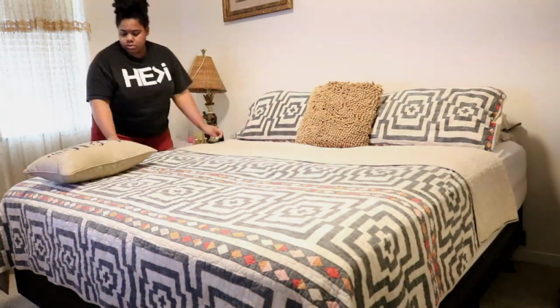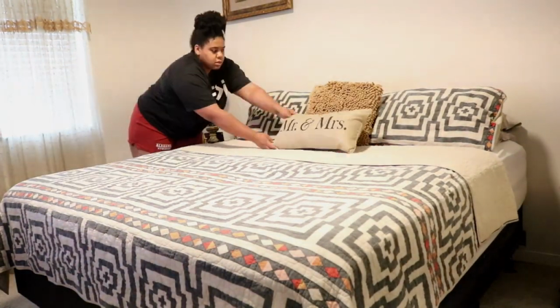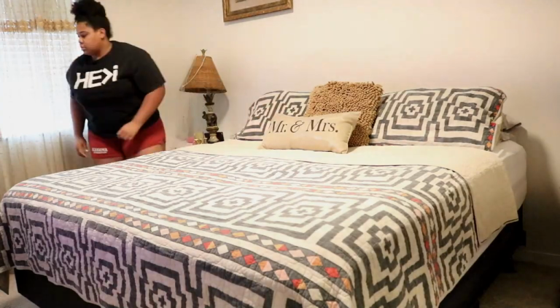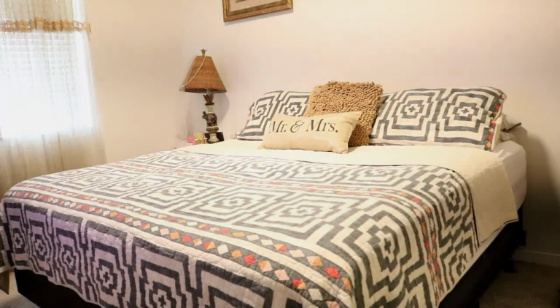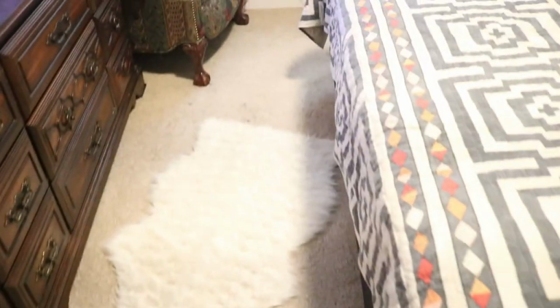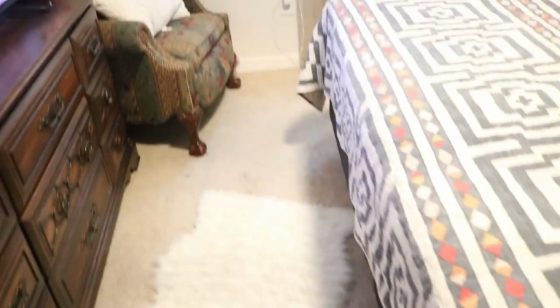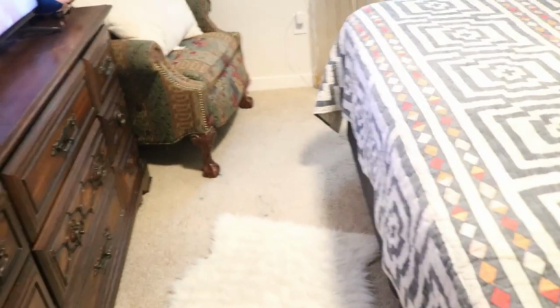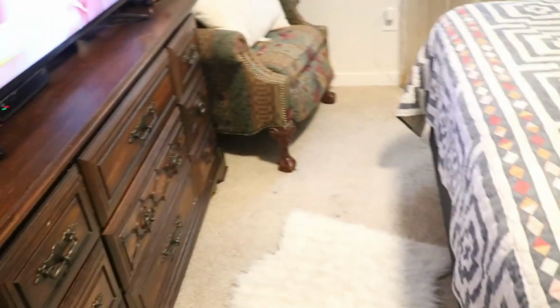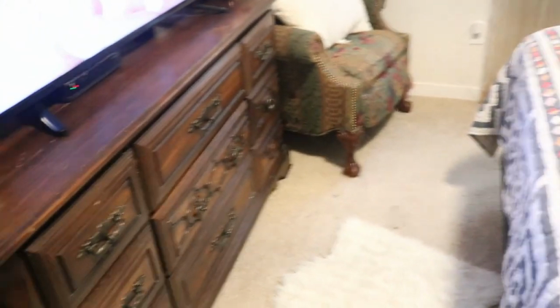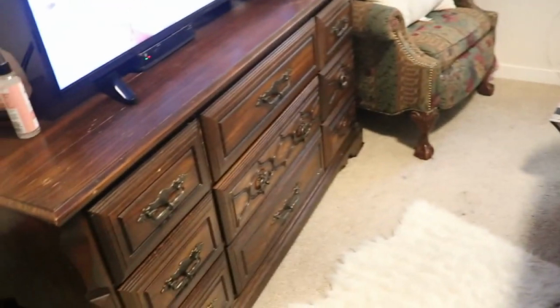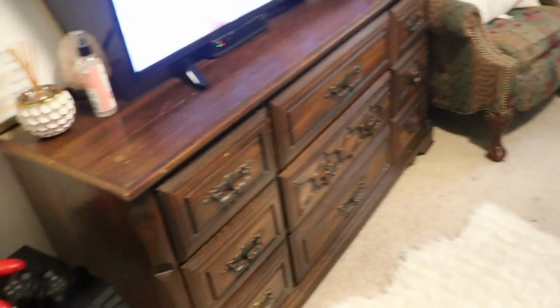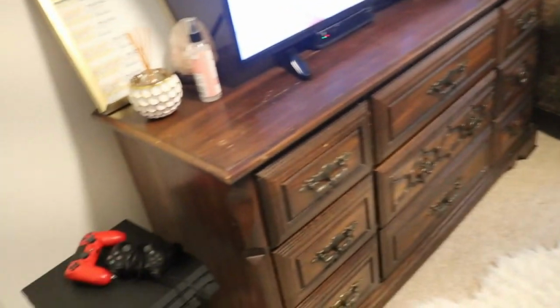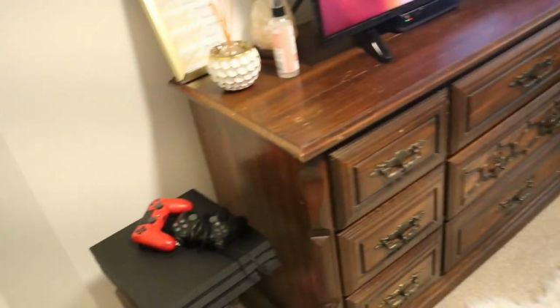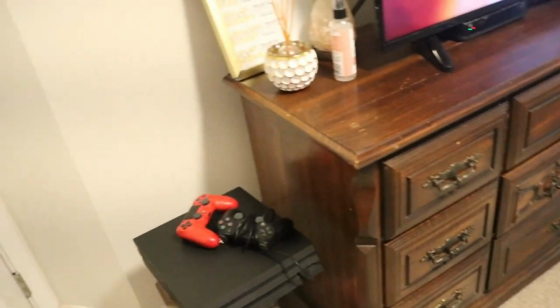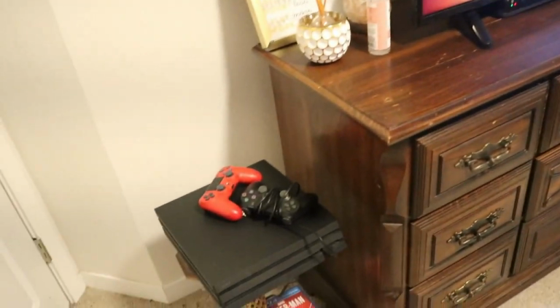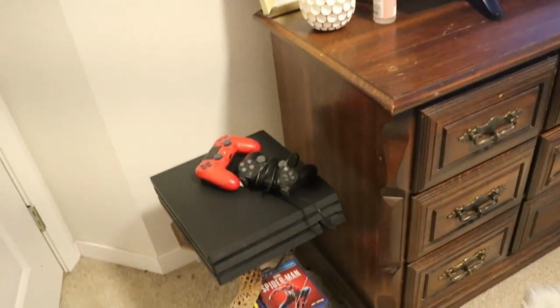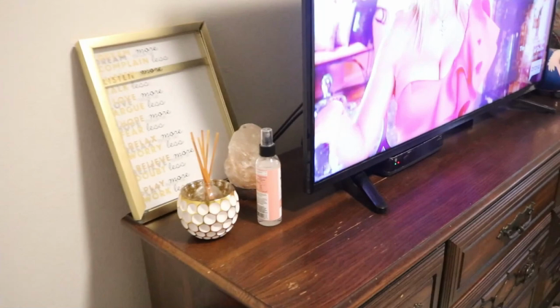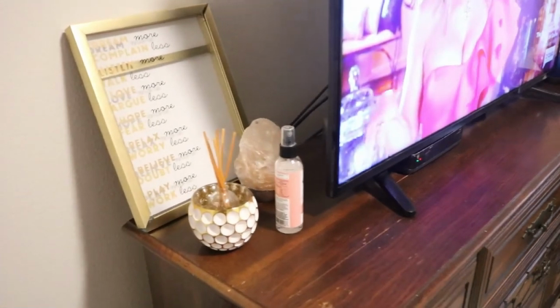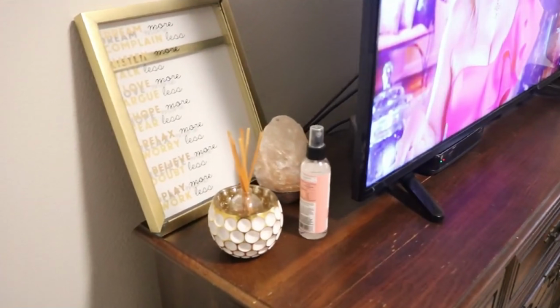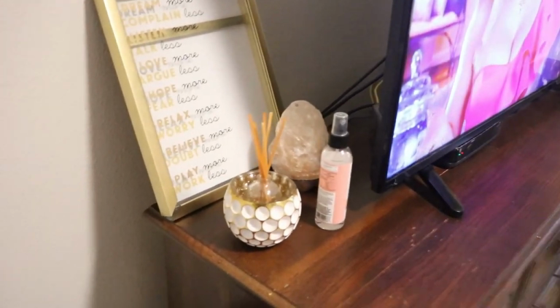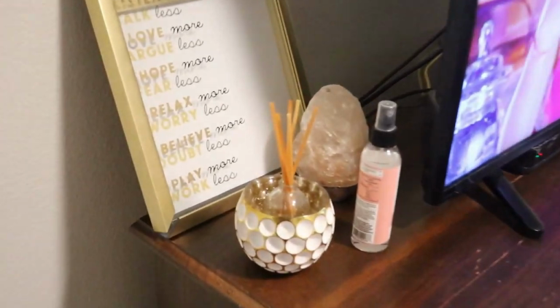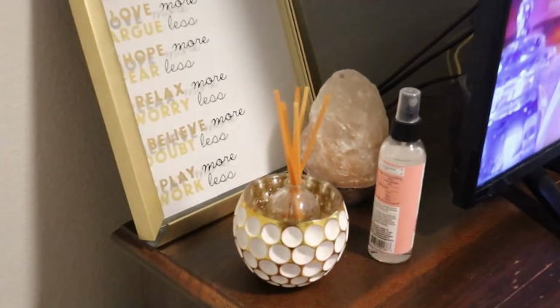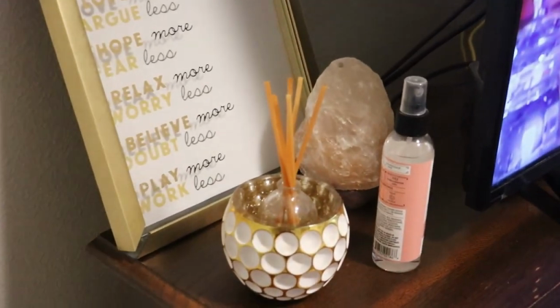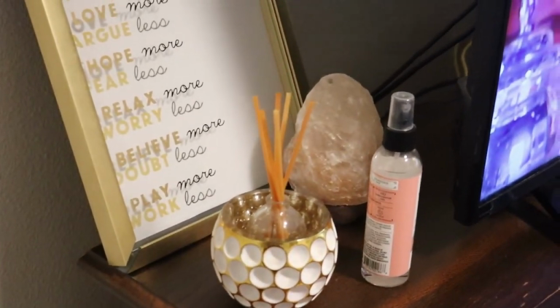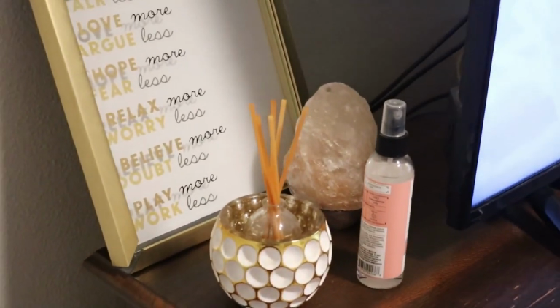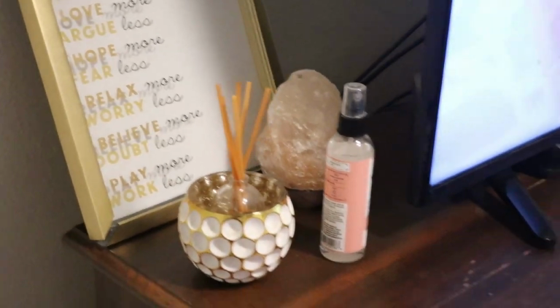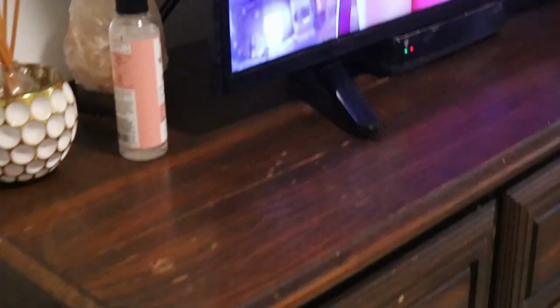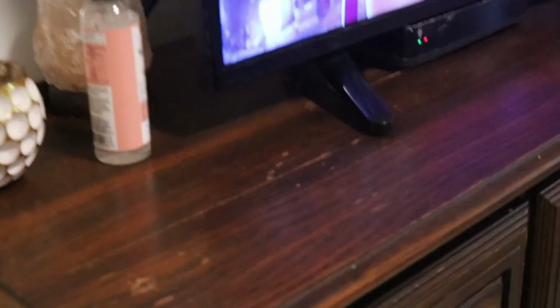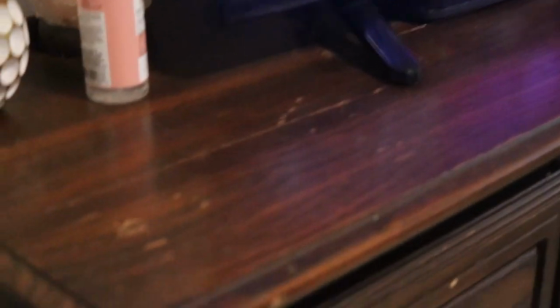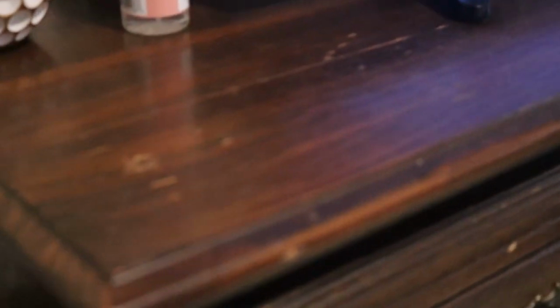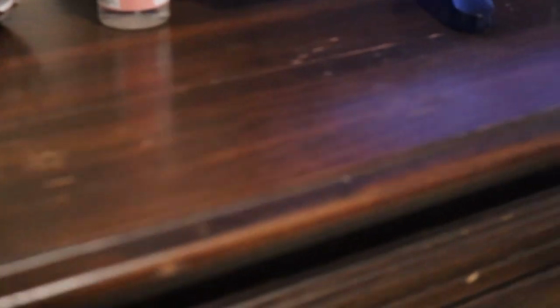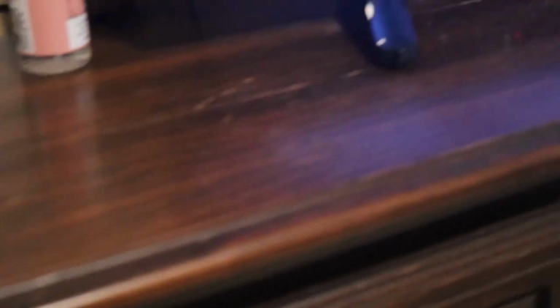Here's the completed look of the room, you guys! It feels so good to have the room nice, clean, and fresh.